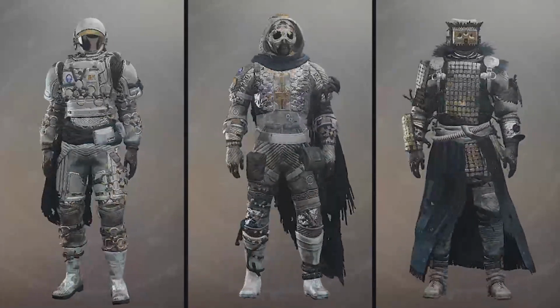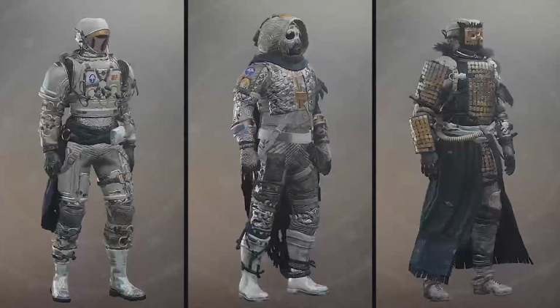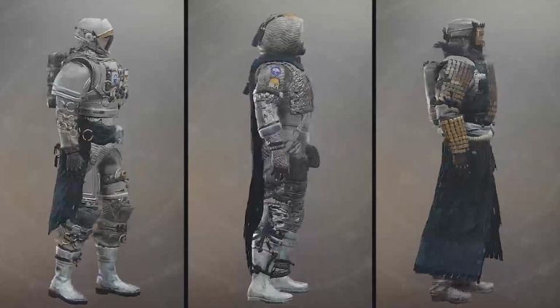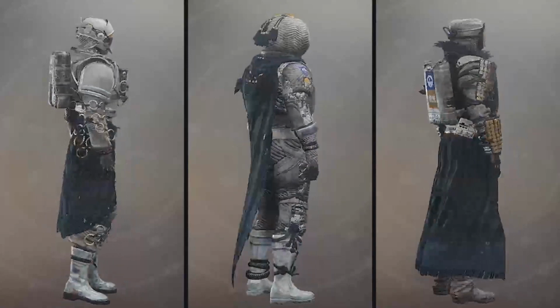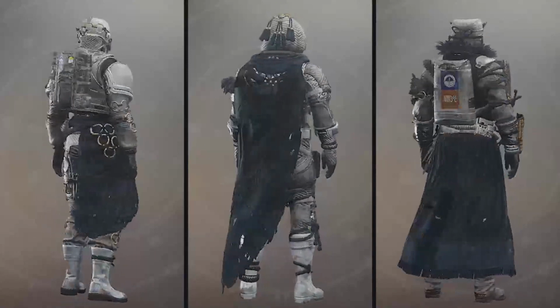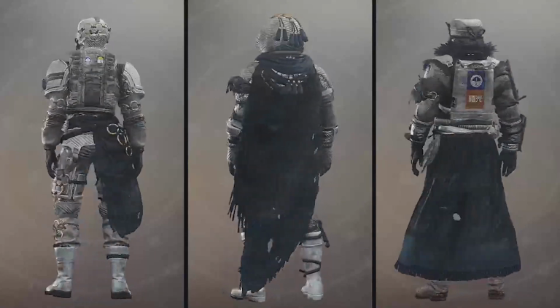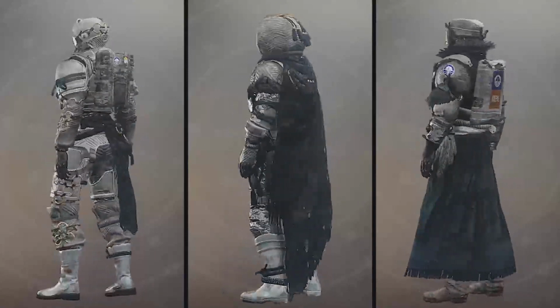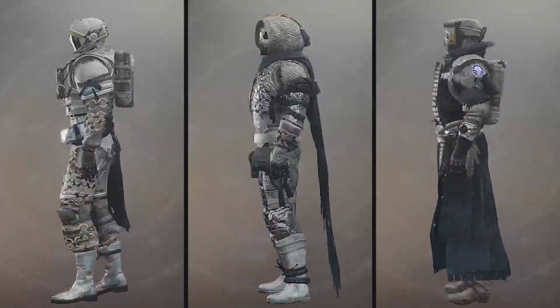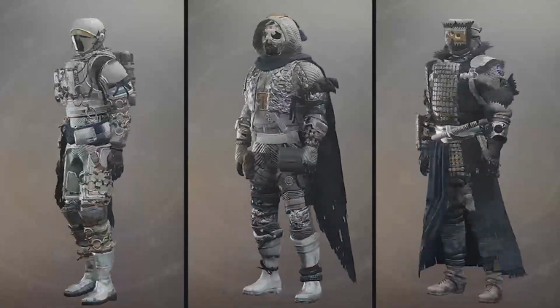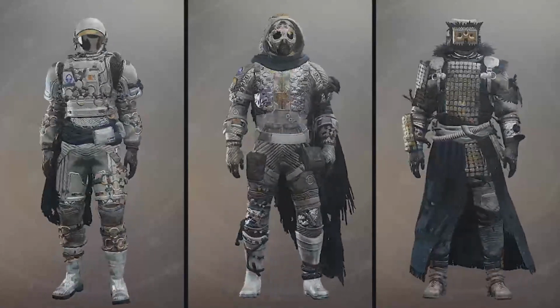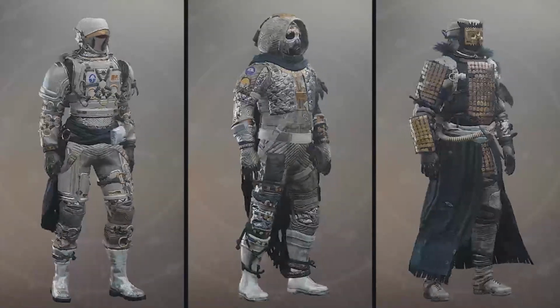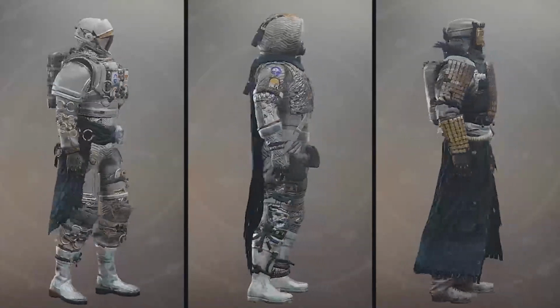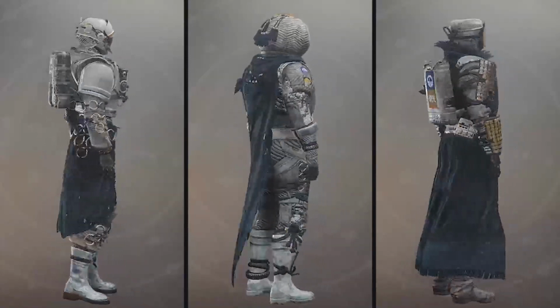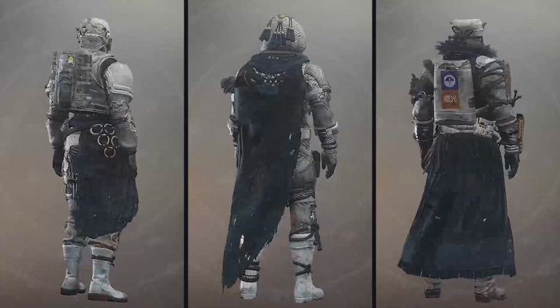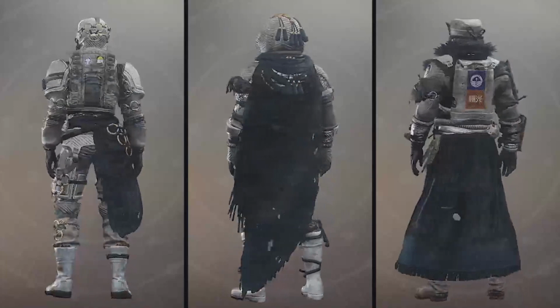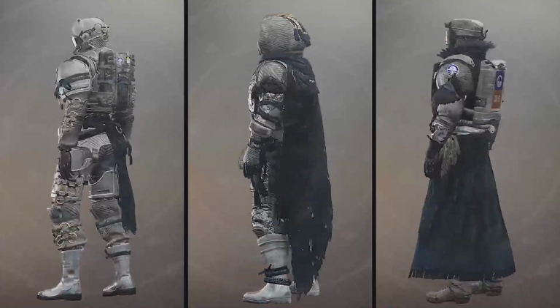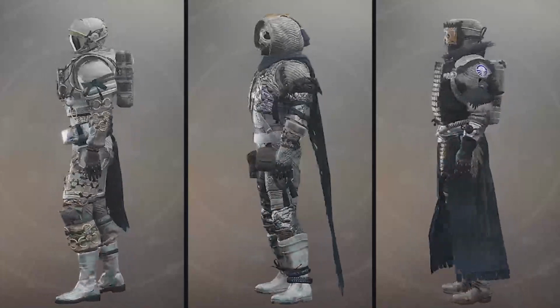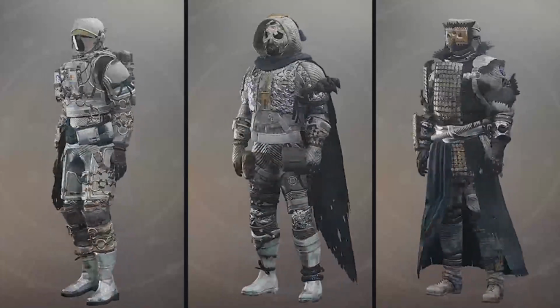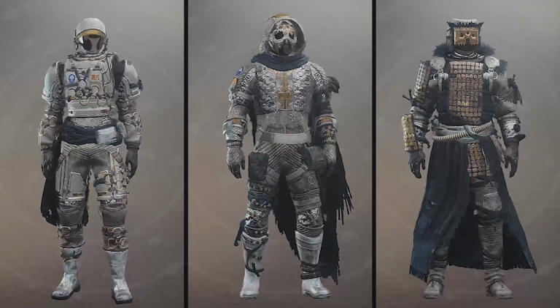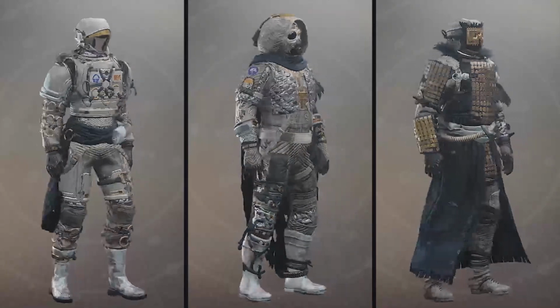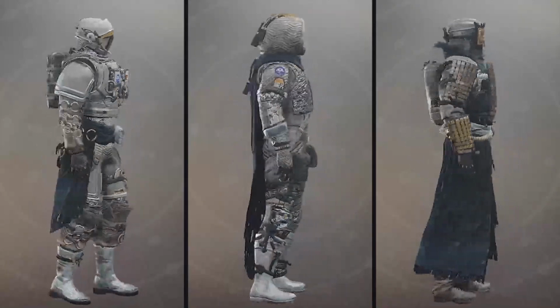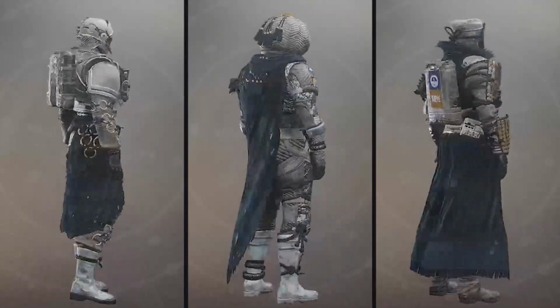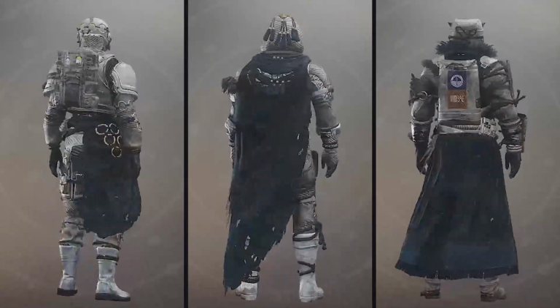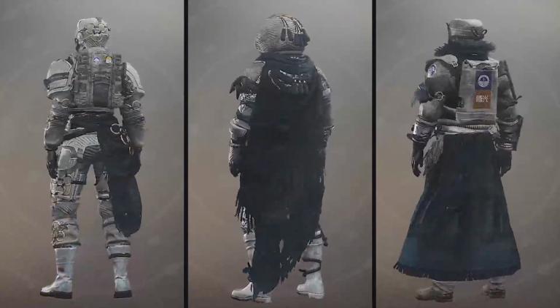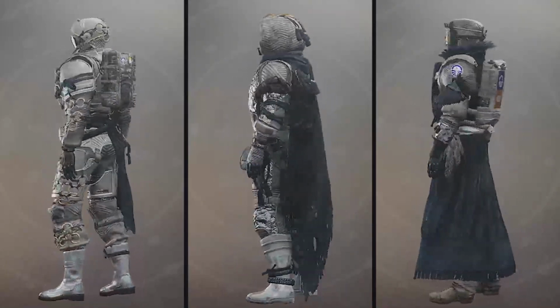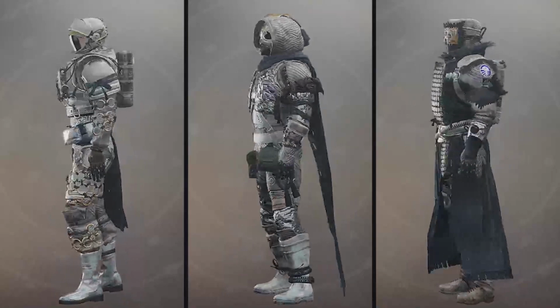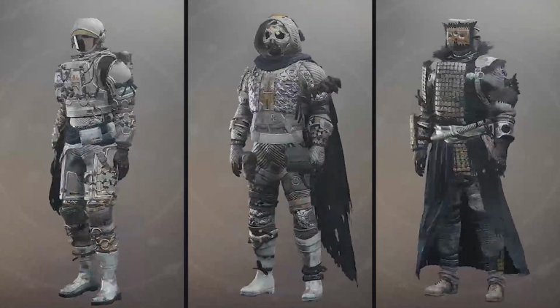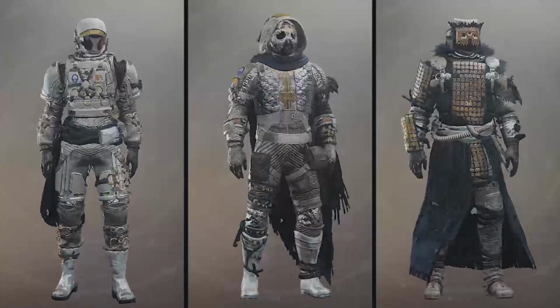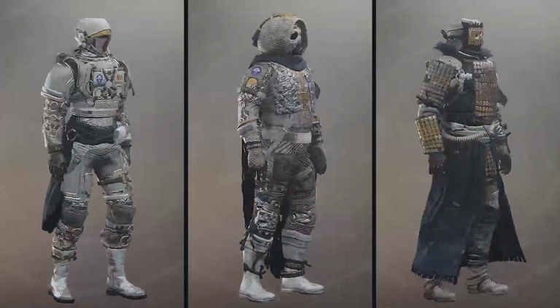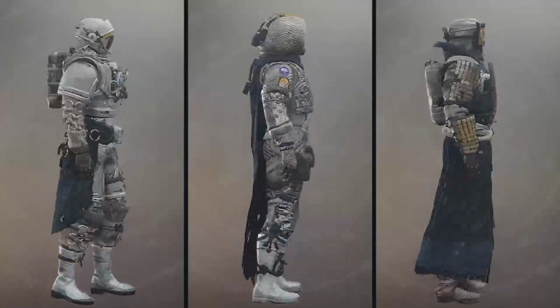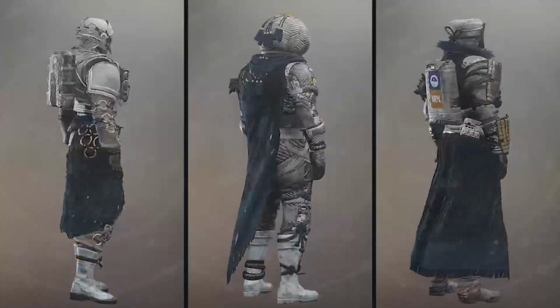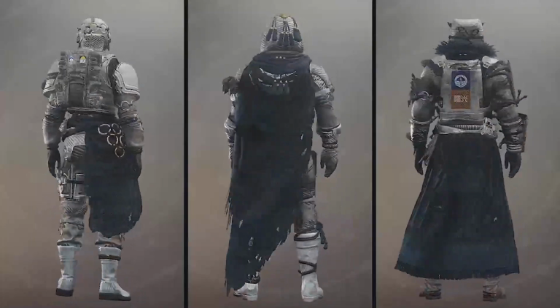It literally just looks like a spacesuit for the Titan, which isn't totally bad, but with the others there's a lot more experimentation in styles. This is a legendary armor set you can acquire via Moon Activities, and you have to own Shadowkeep to obtain them.